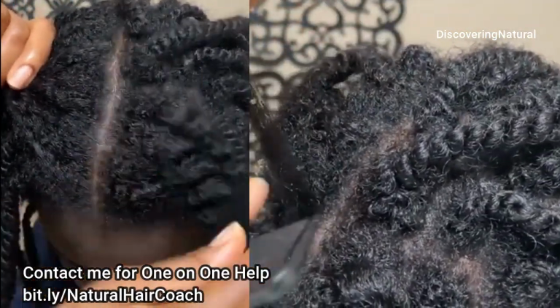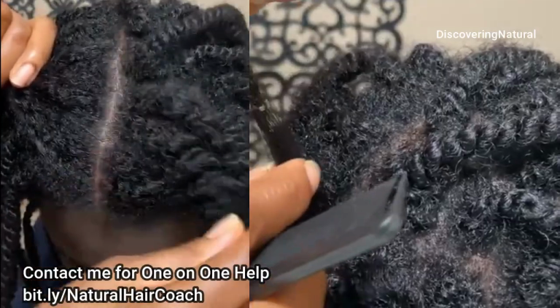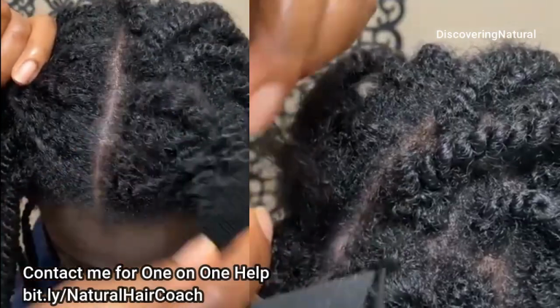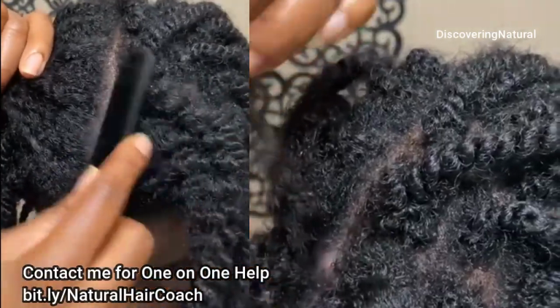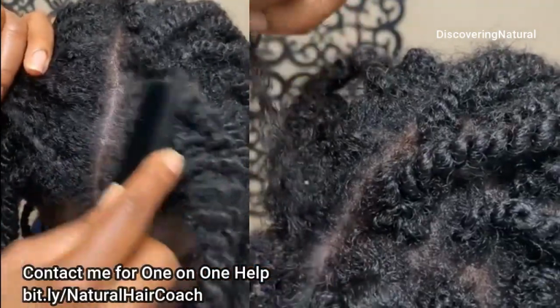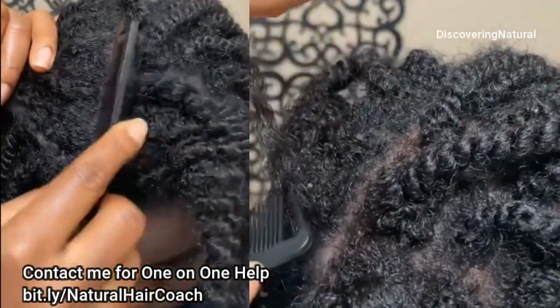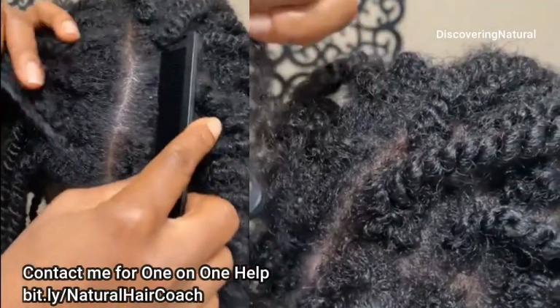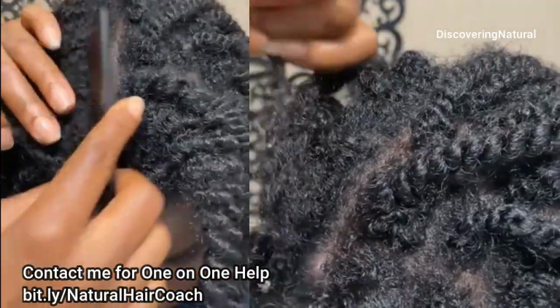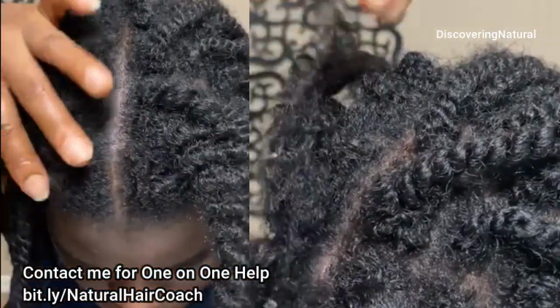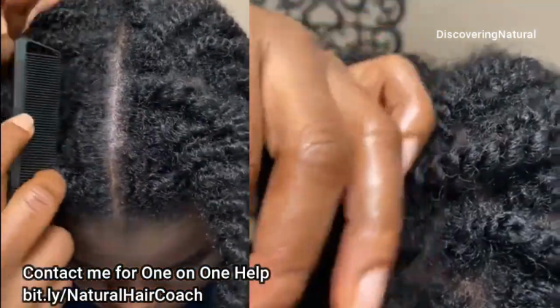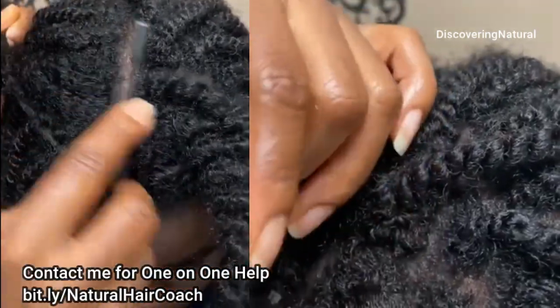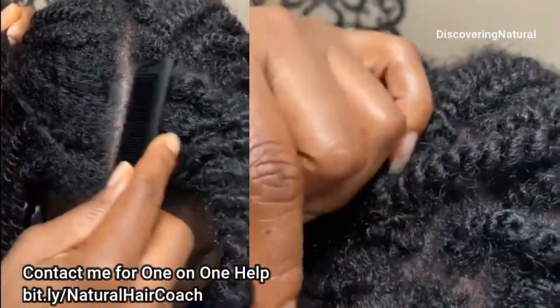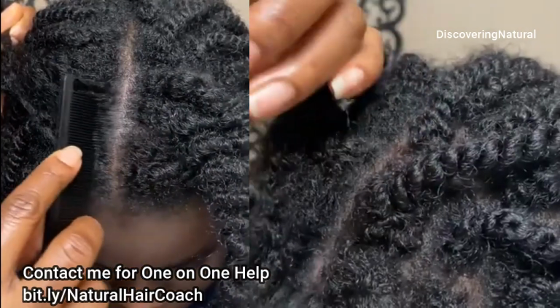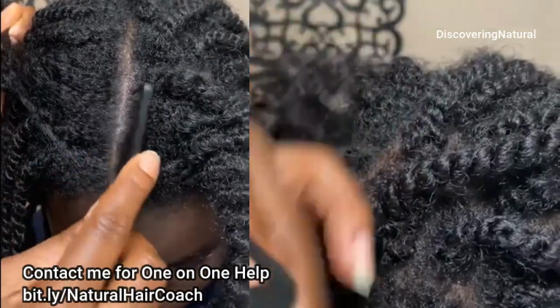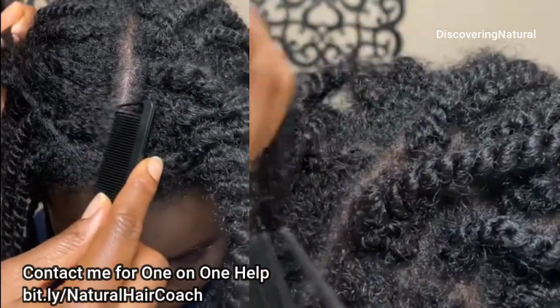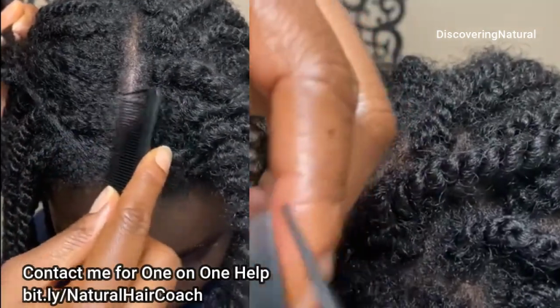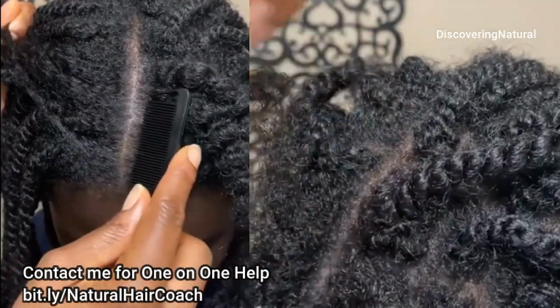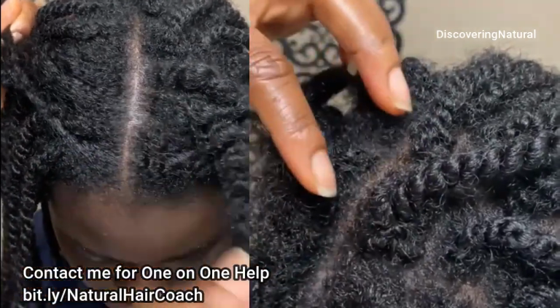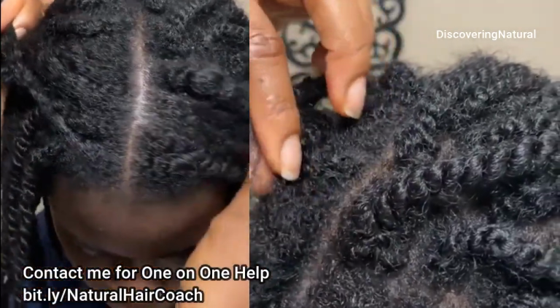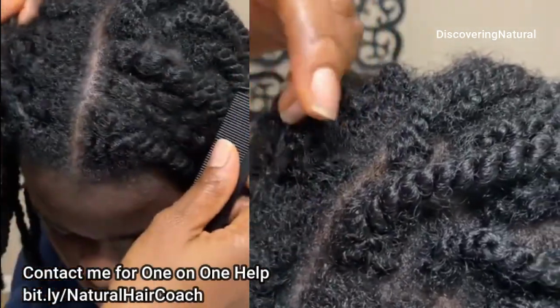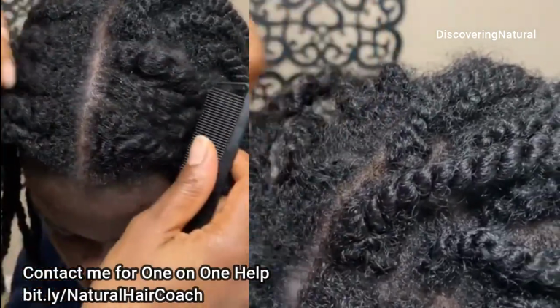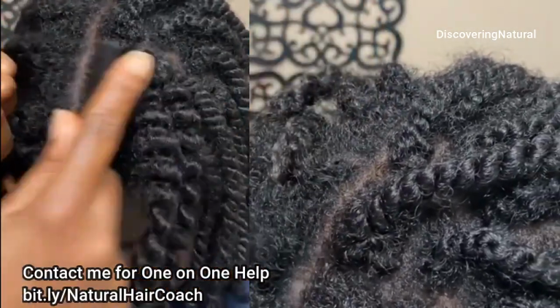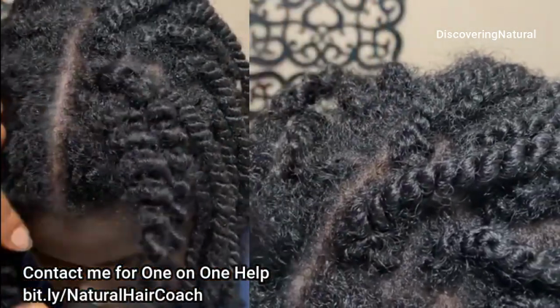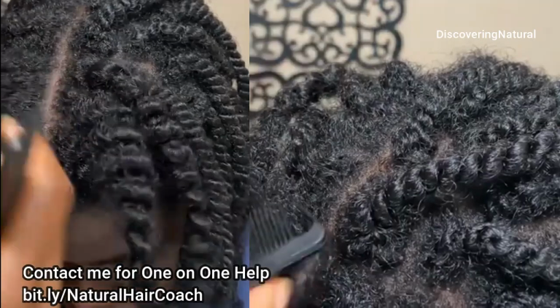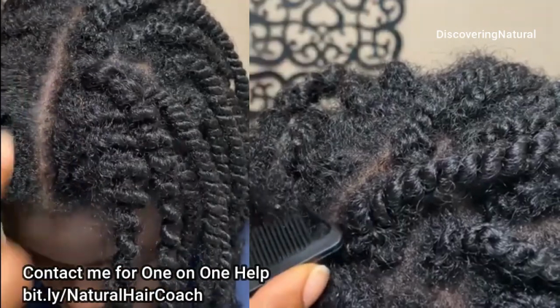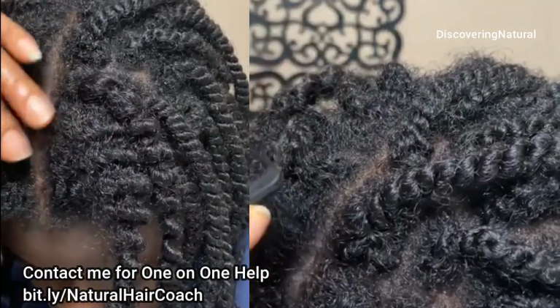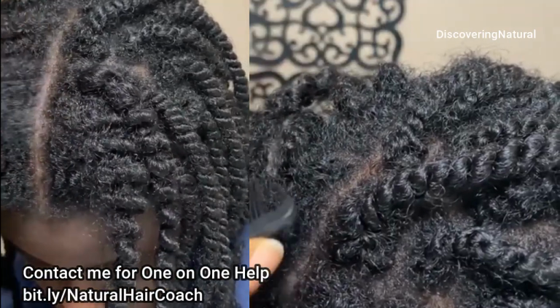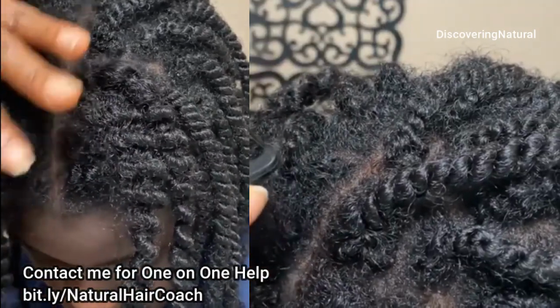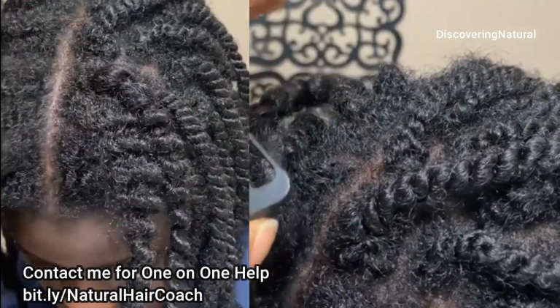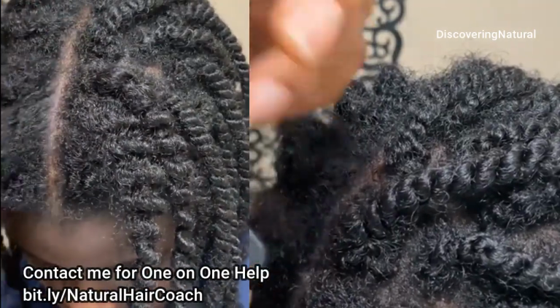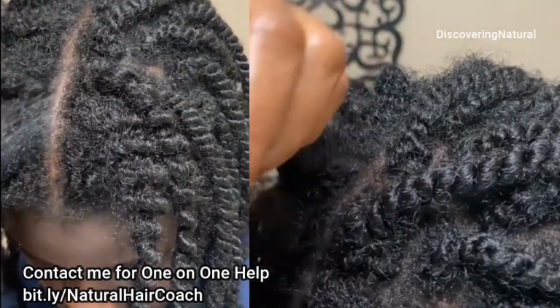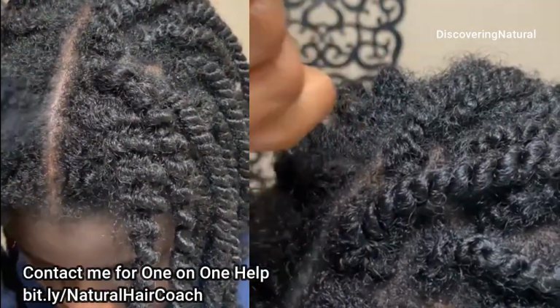Hormonal fluctuations — things like puberty, pregnancy, and menopause can also increase the production of oil on your scalp and lead to clogged up hair follicles.